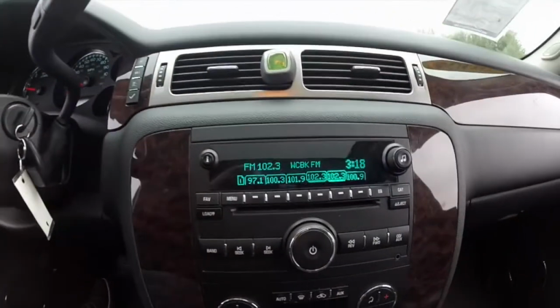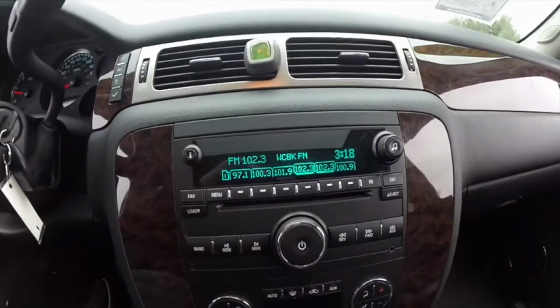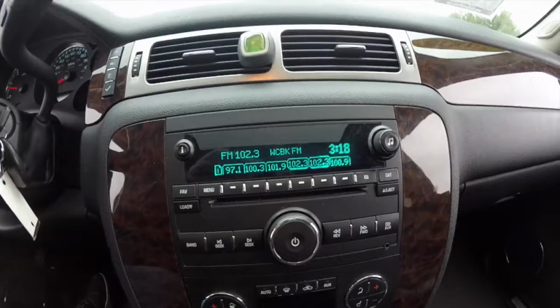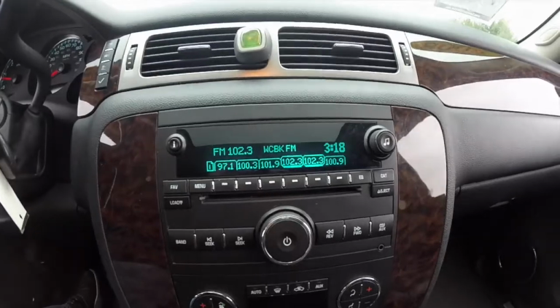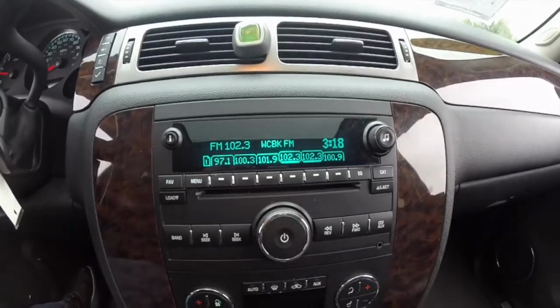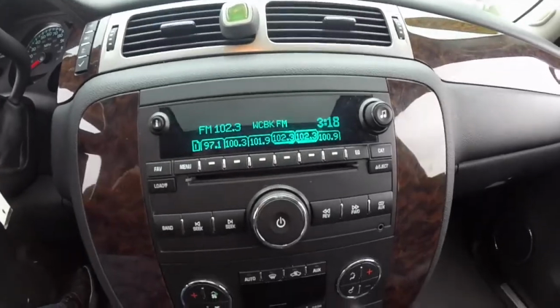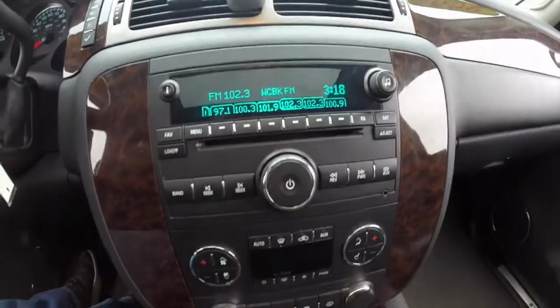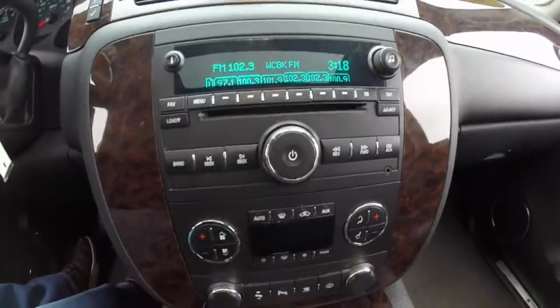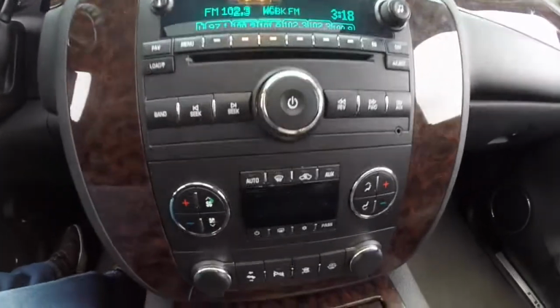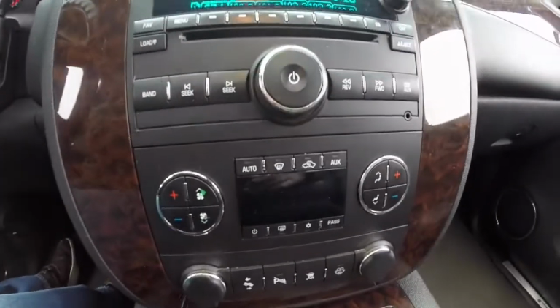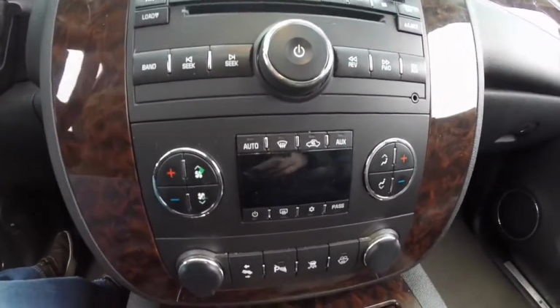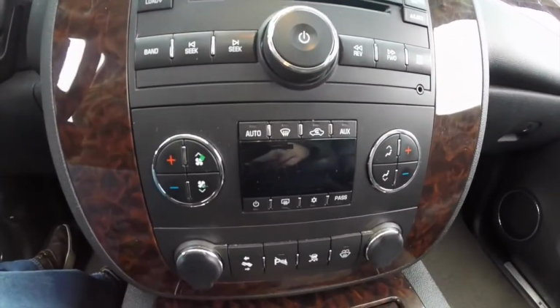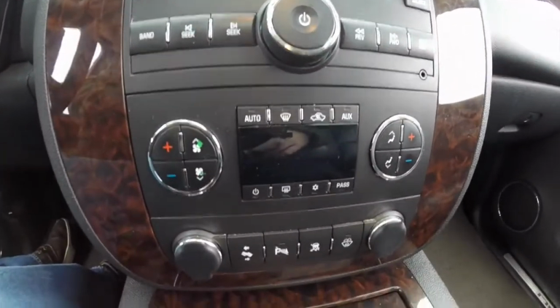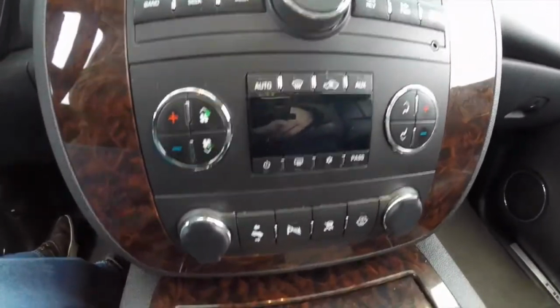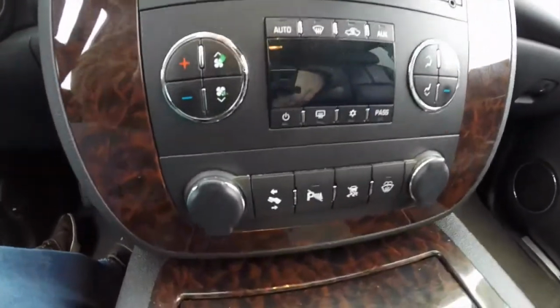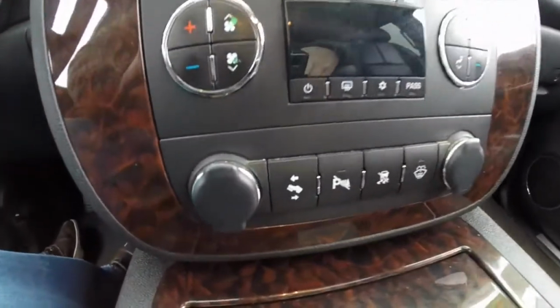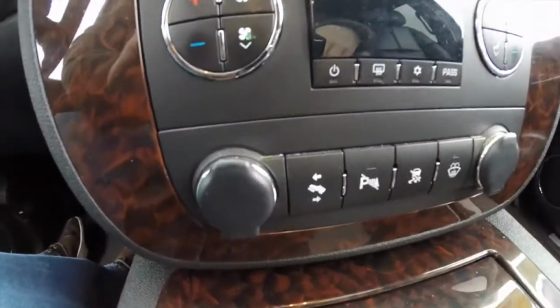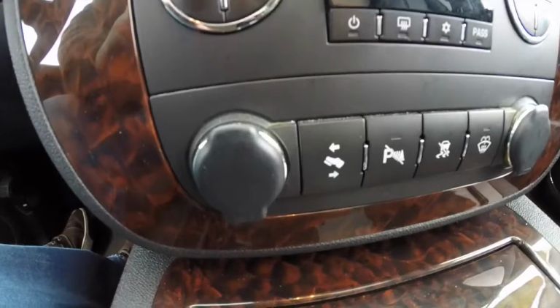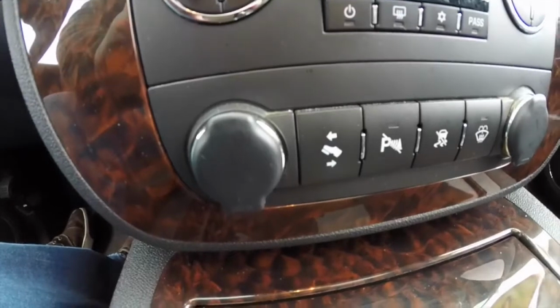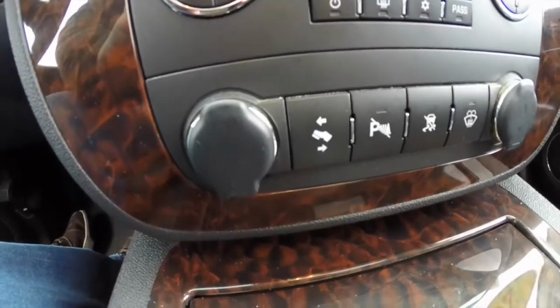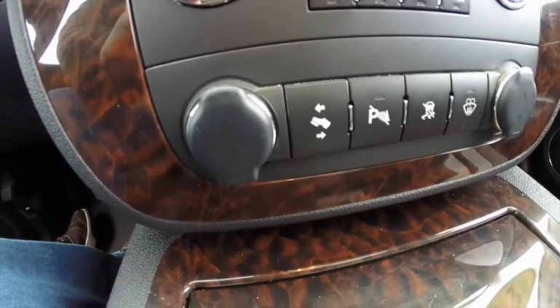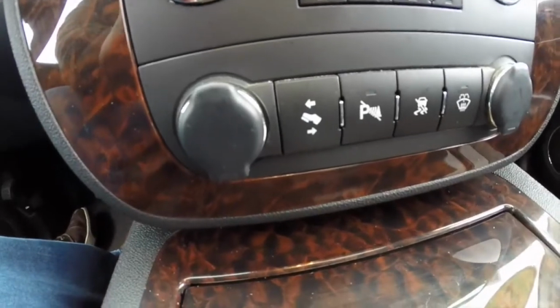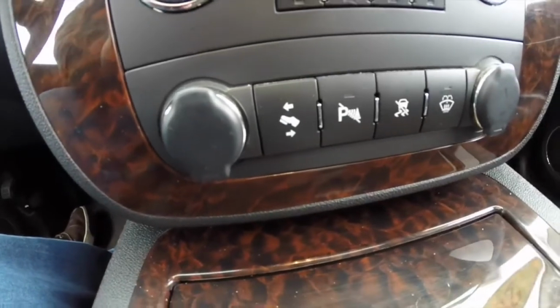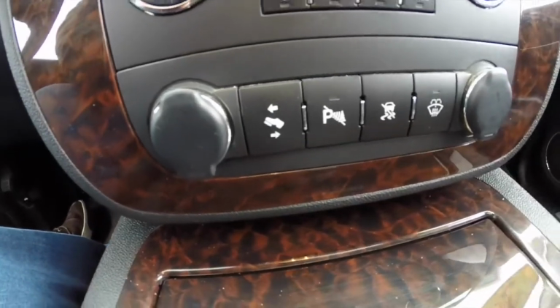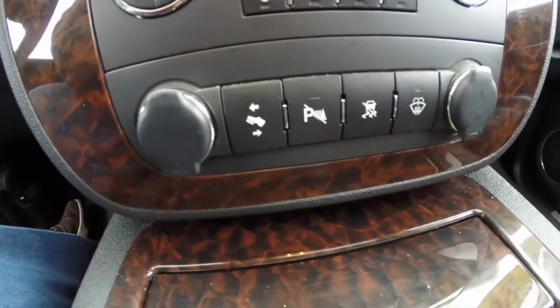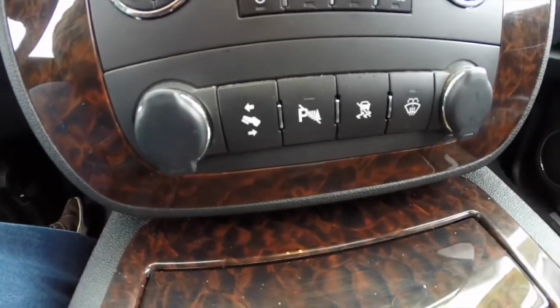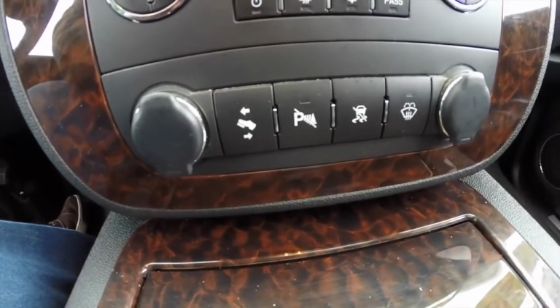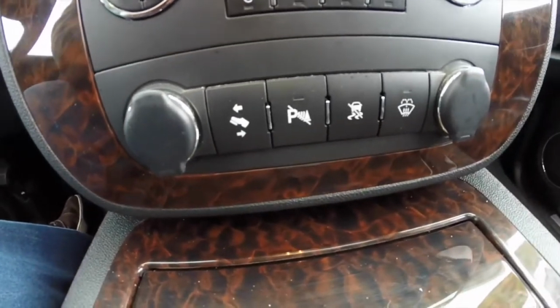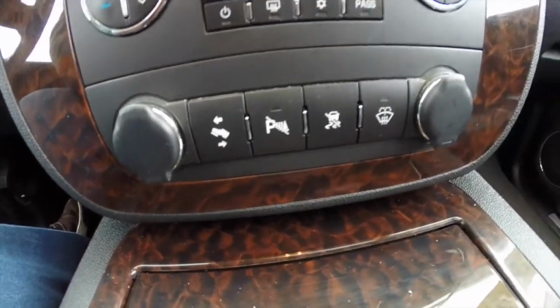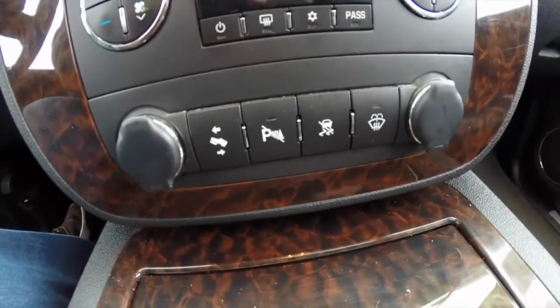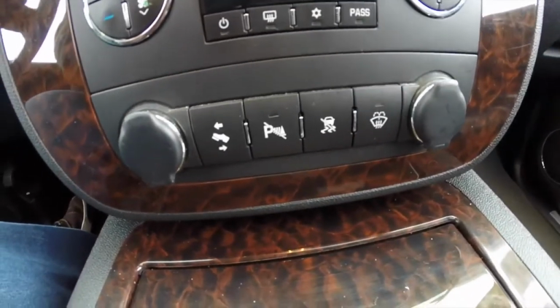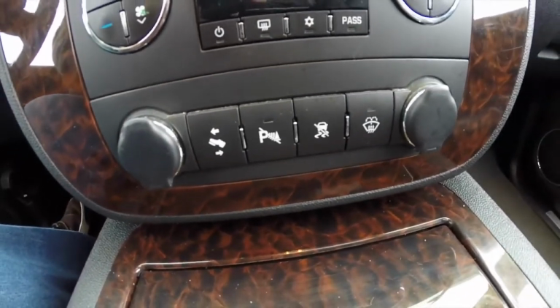It has an AM/FM 6-disc CD changer, dual zone automatic climate control, adjustable pedals, parking sensors, and traction control.